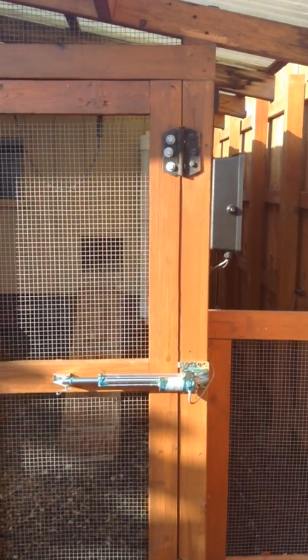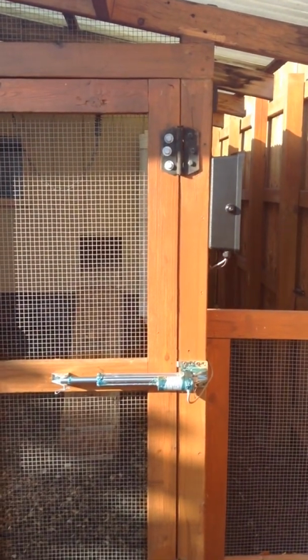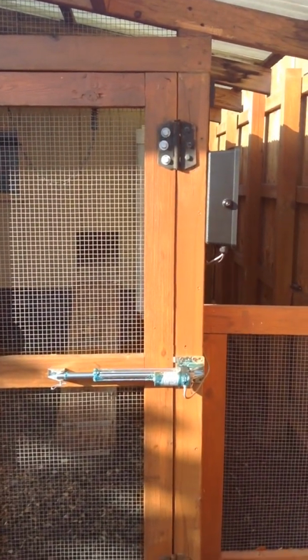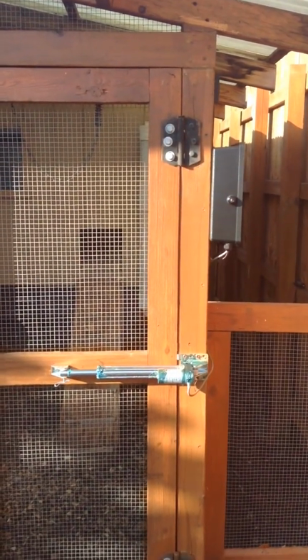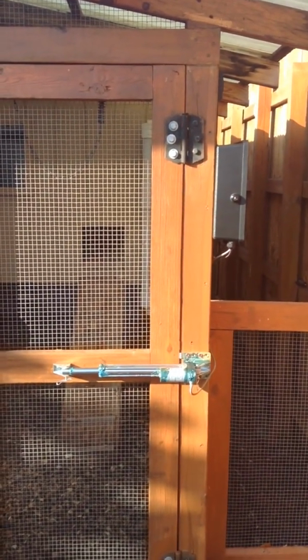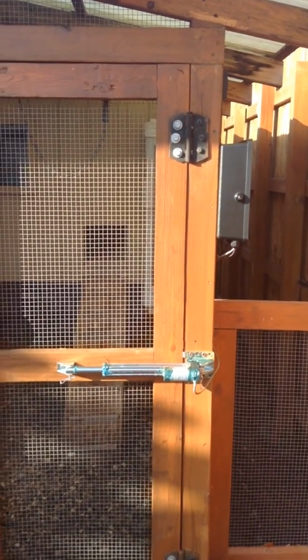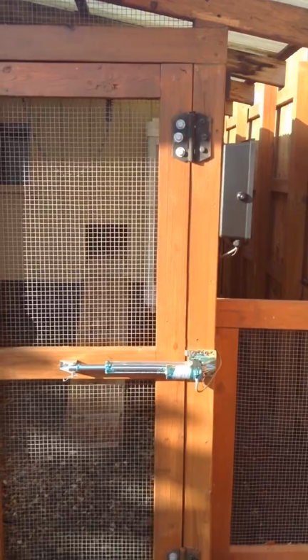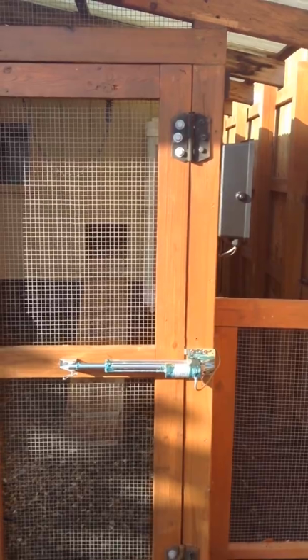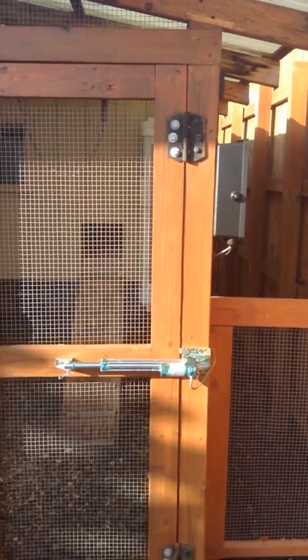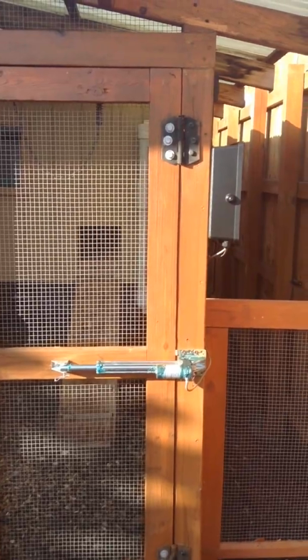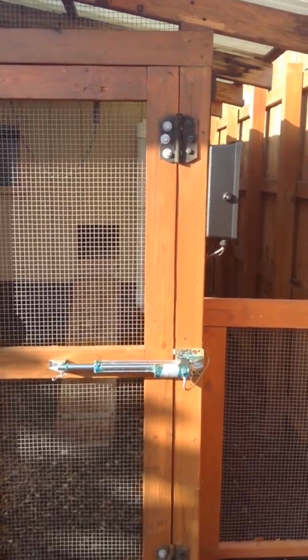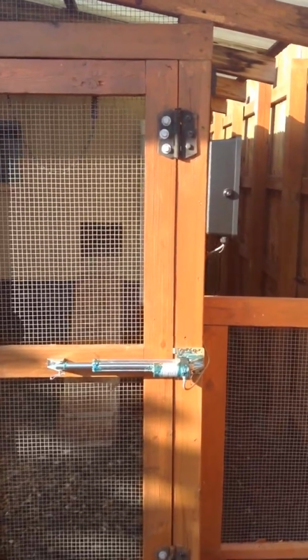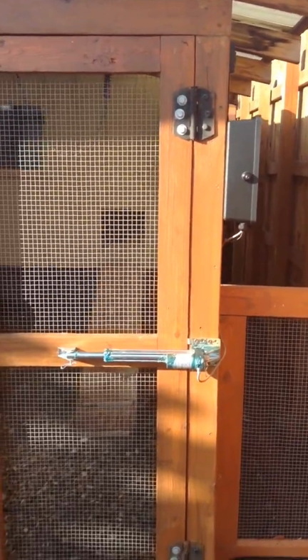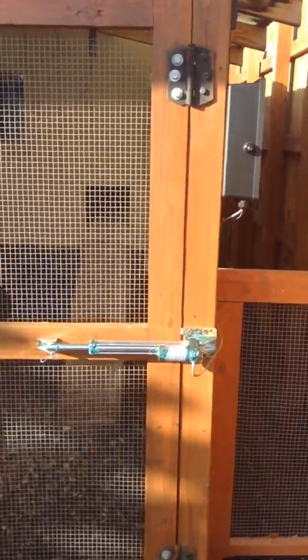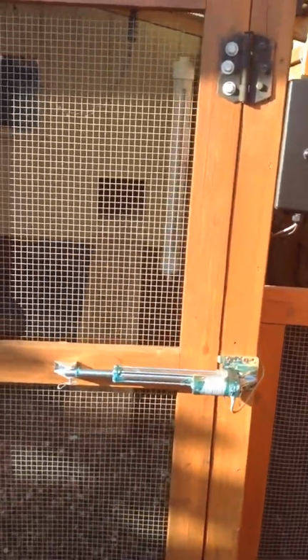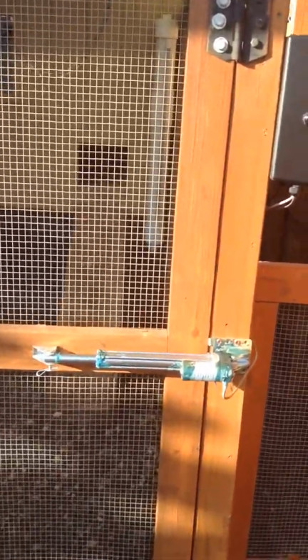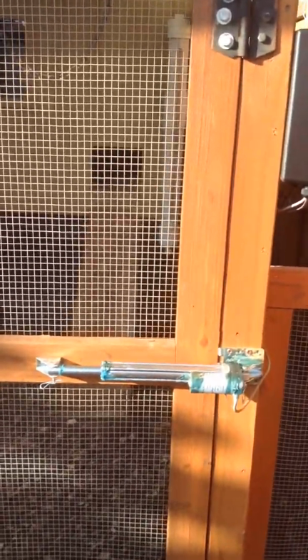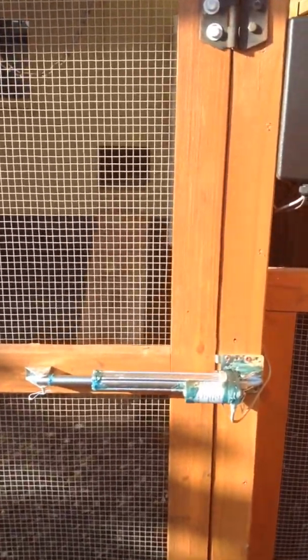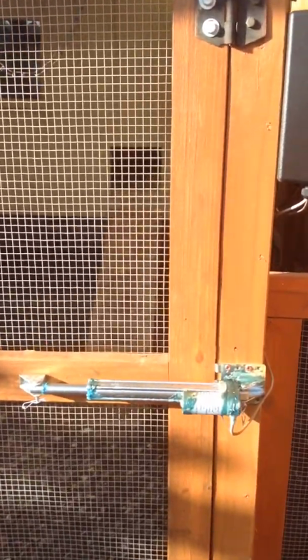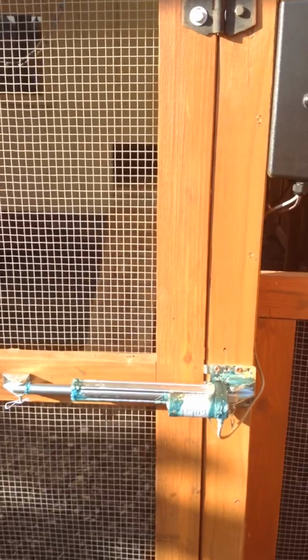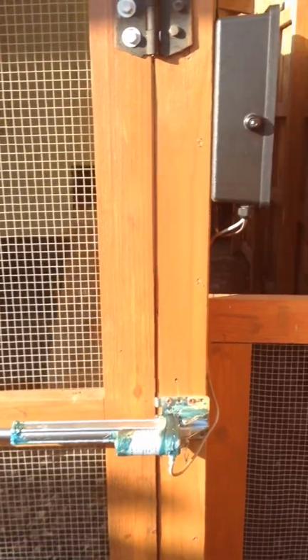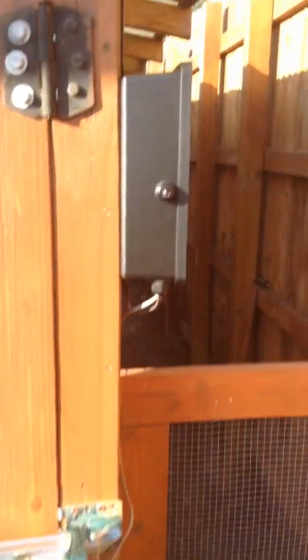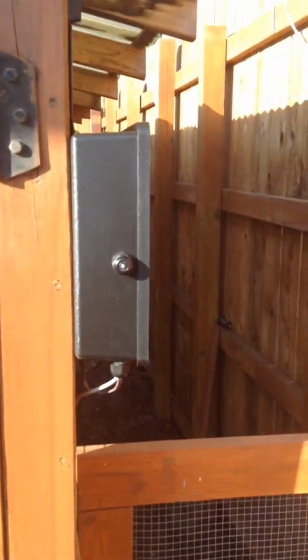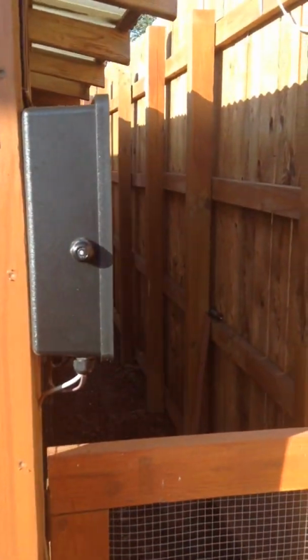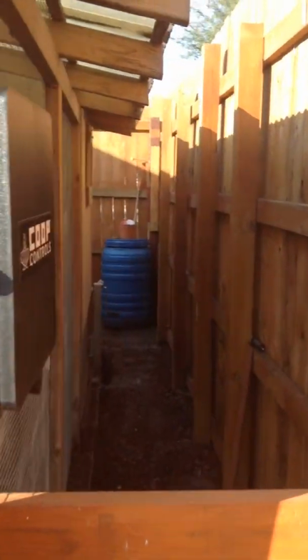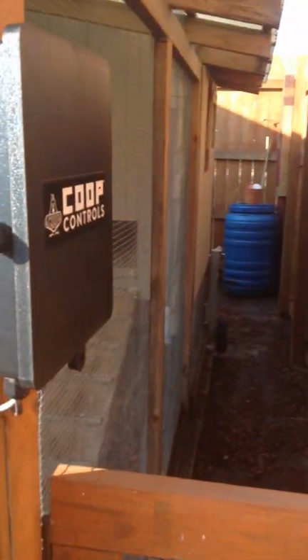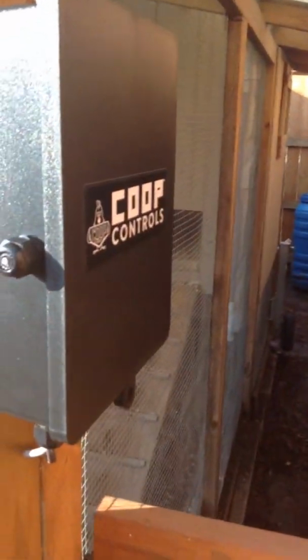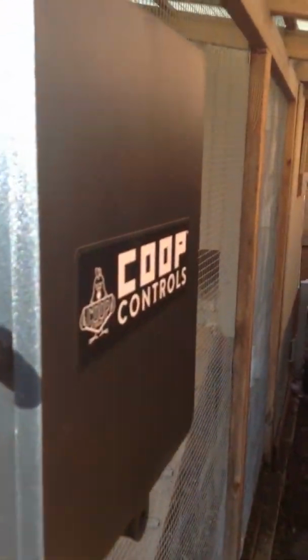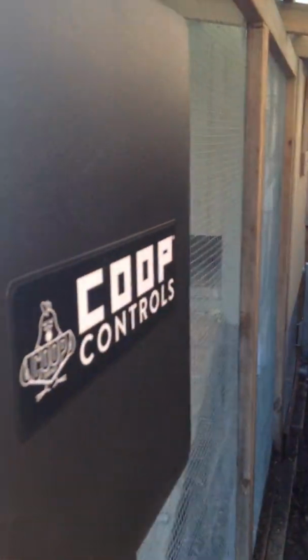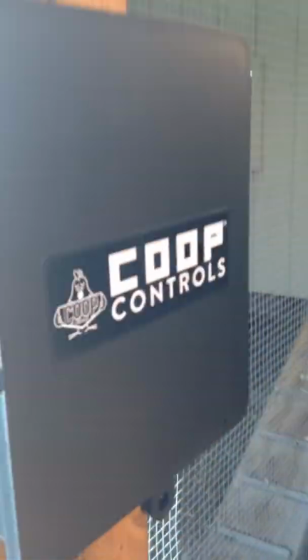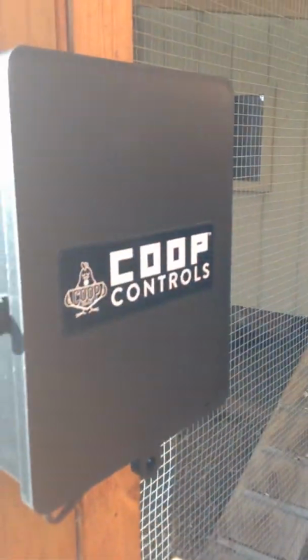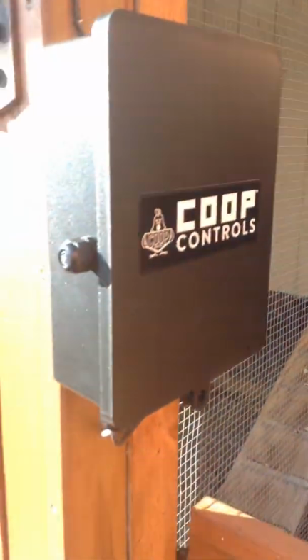At sunrise it opens up and at sundown it closes. So it comes with this actuator, arm actuator here. And then the brains of the operation are in here.